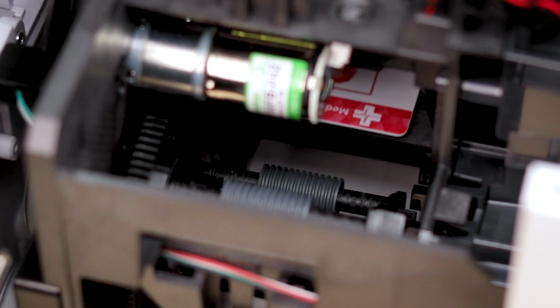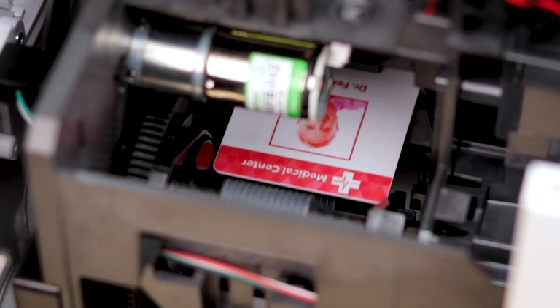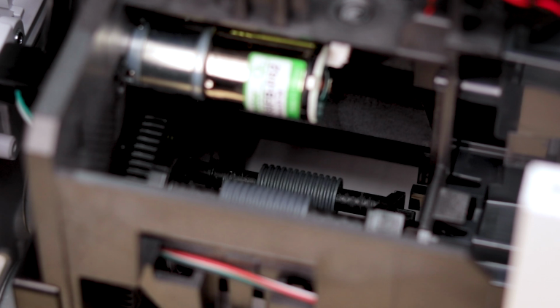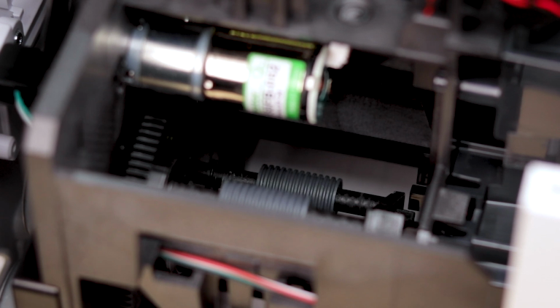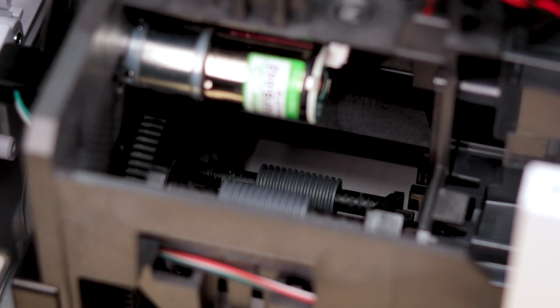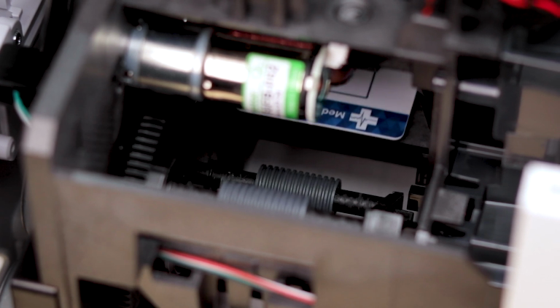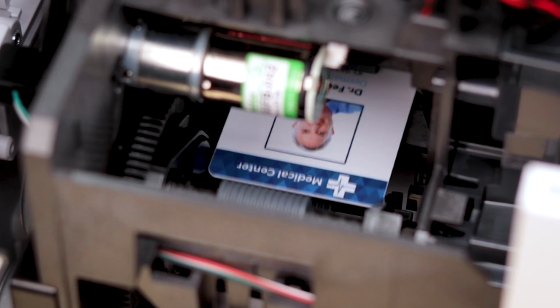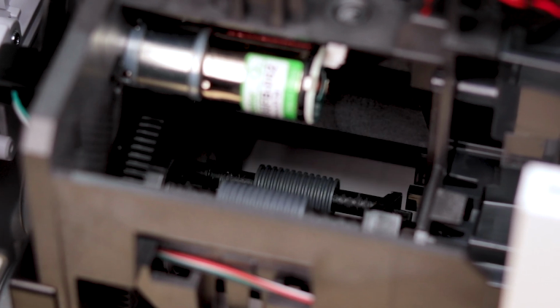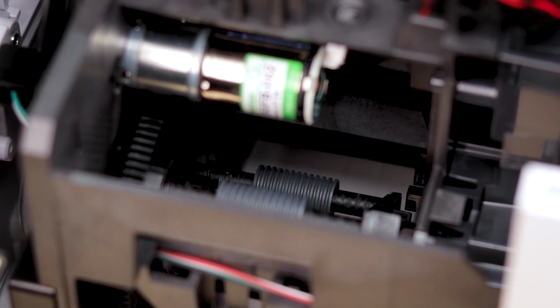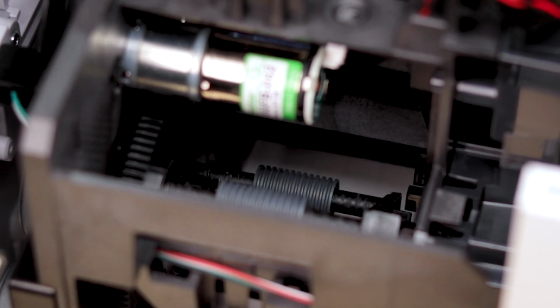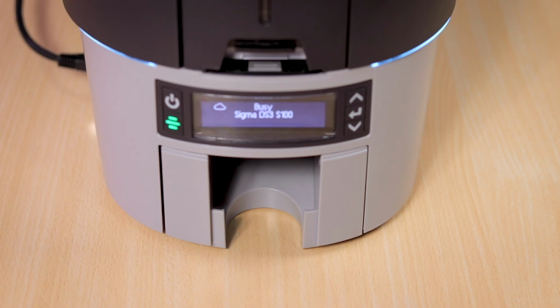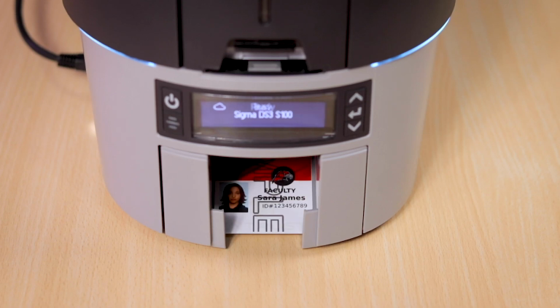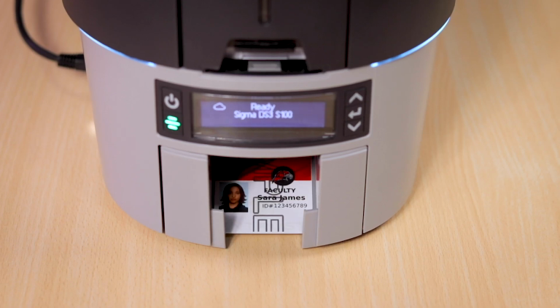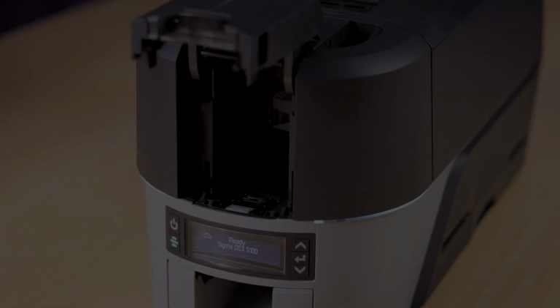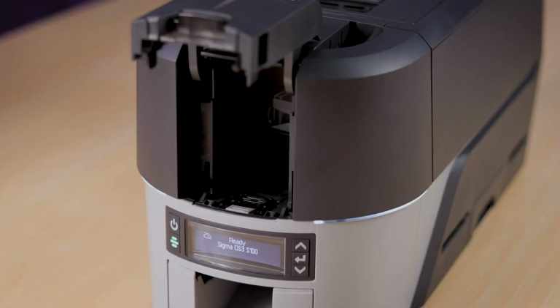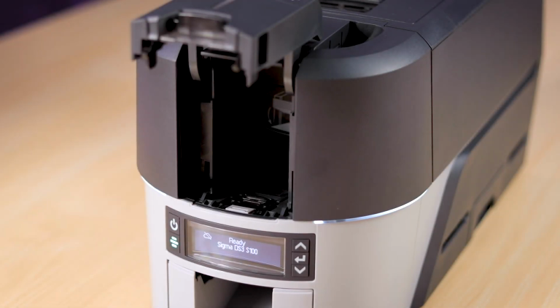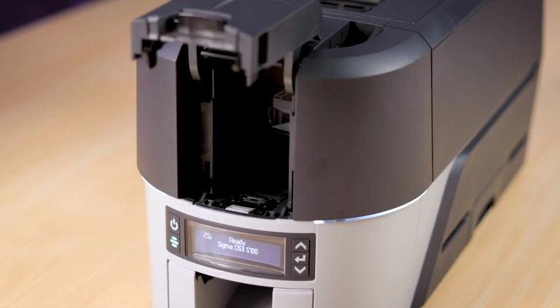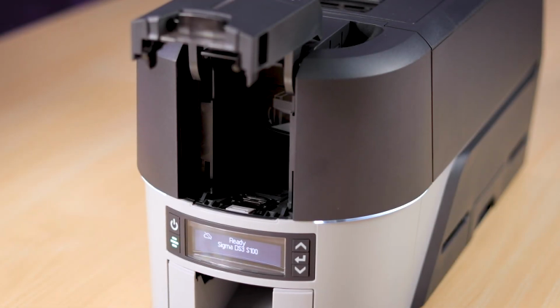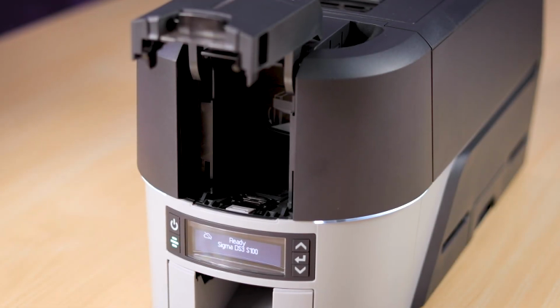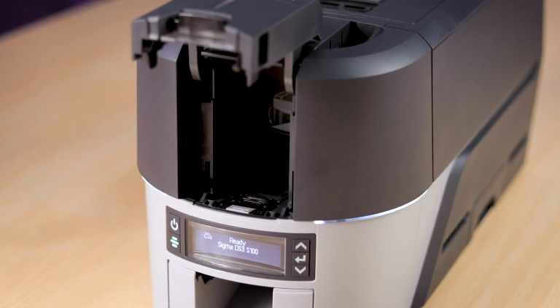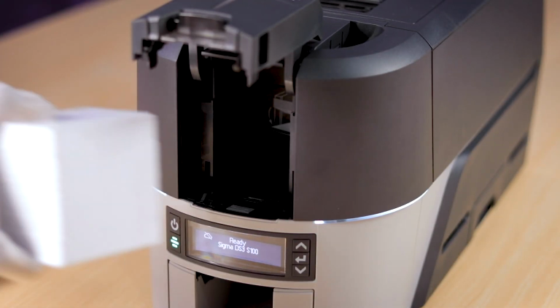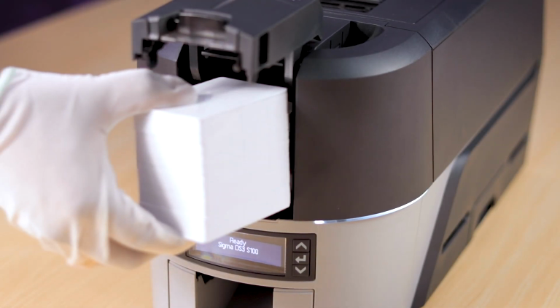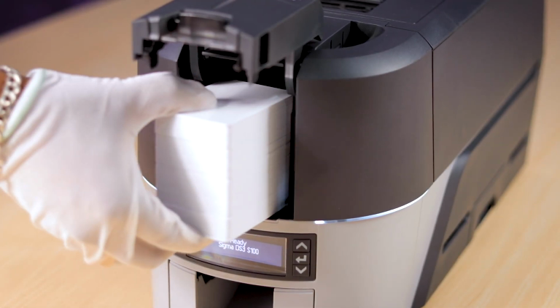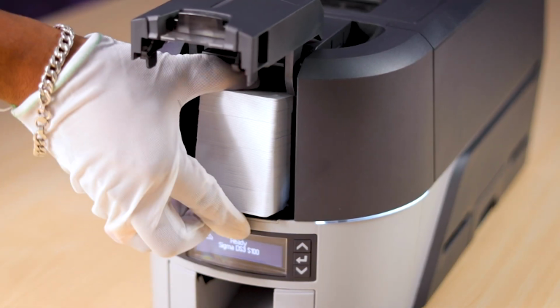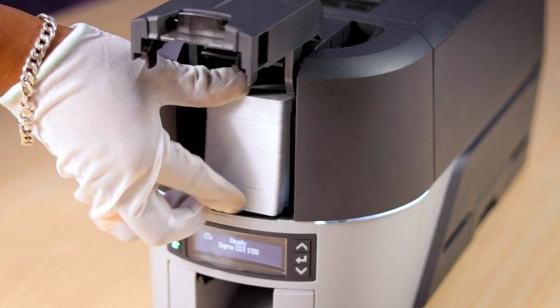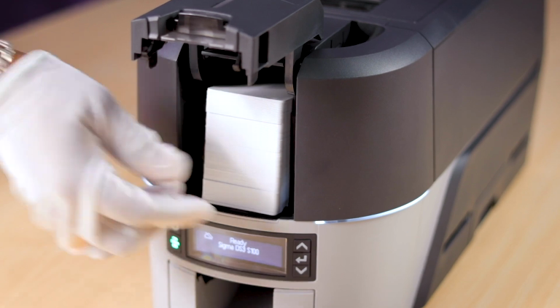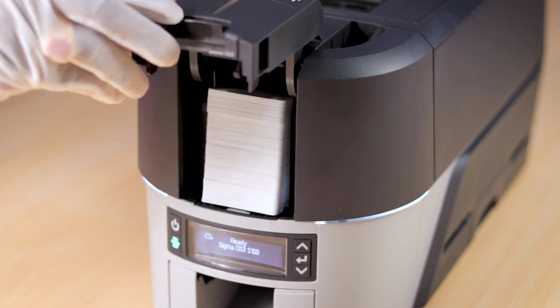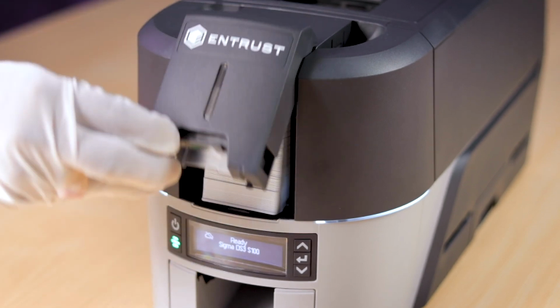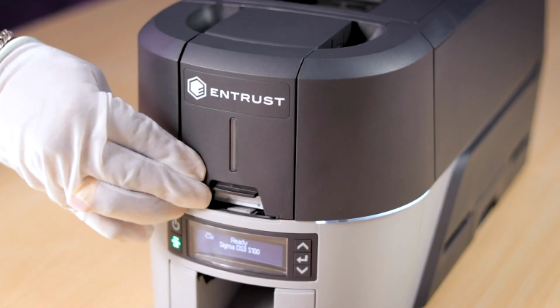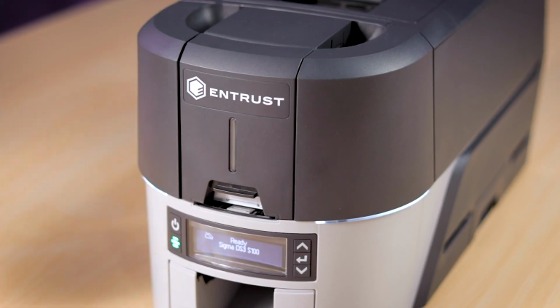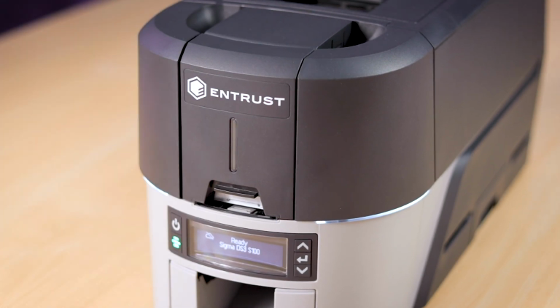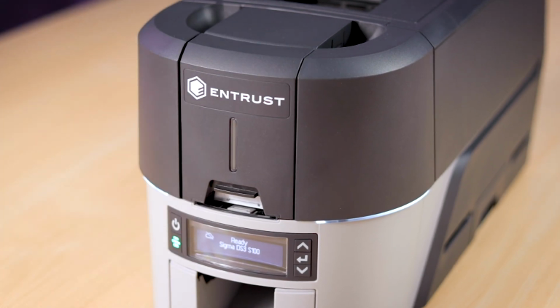You can print up to 250 single-side and 180 dual-side color cards per hour. You can stack up to 125 cards in the input hopper, and you also have an option of upgrading to a 6-compartment multi-hopper.